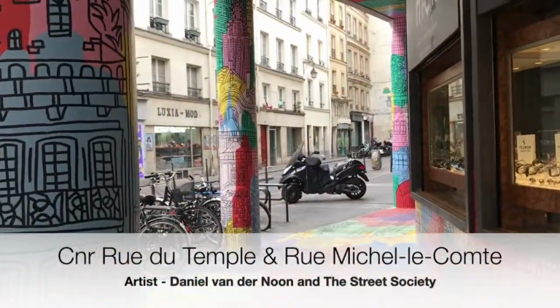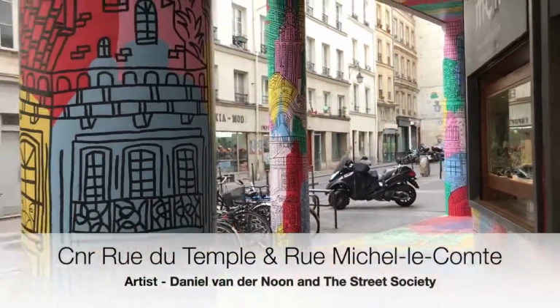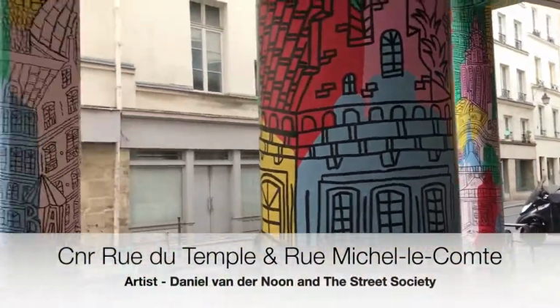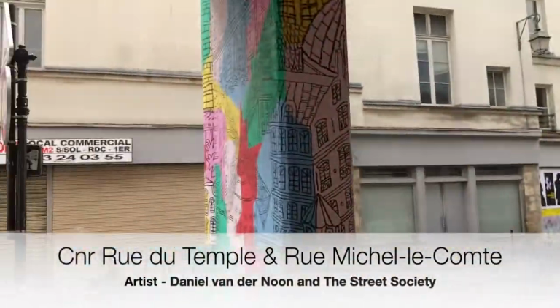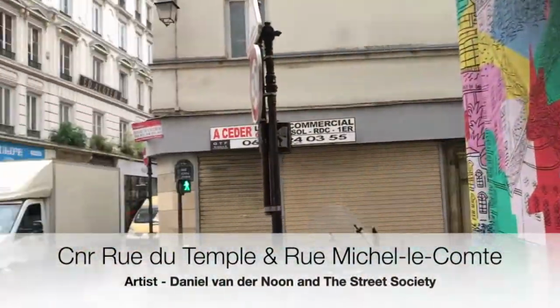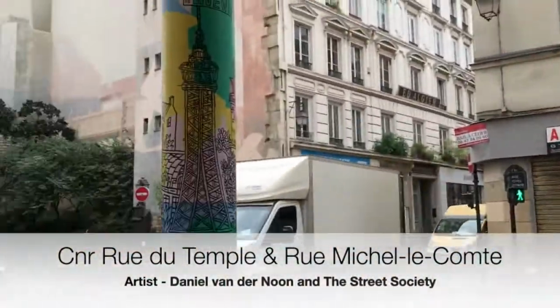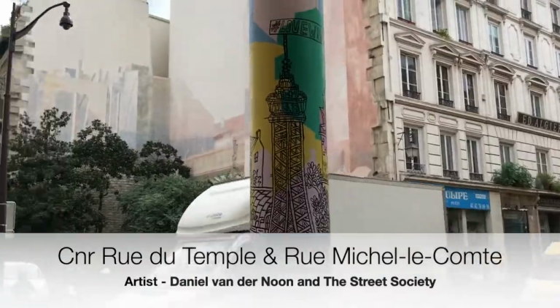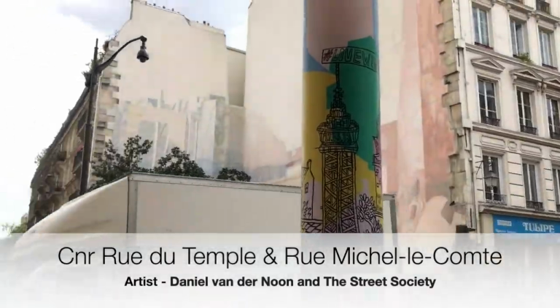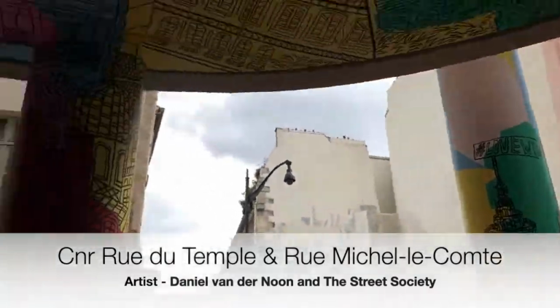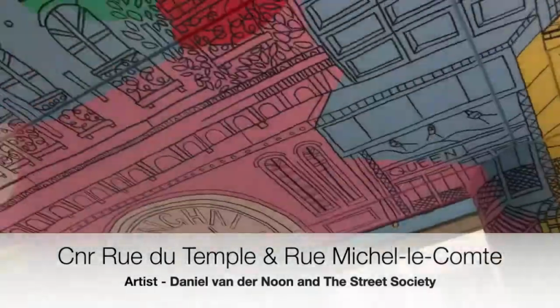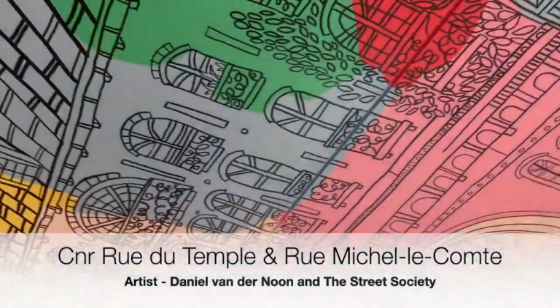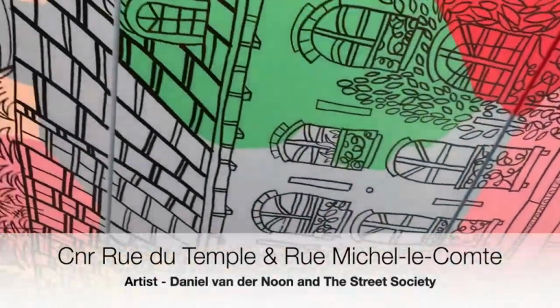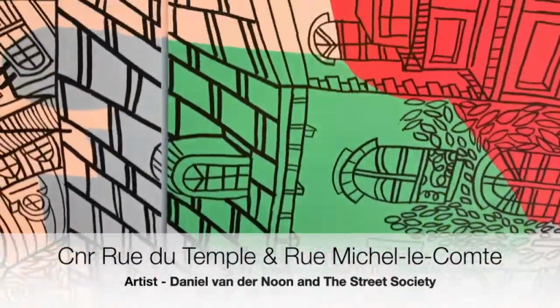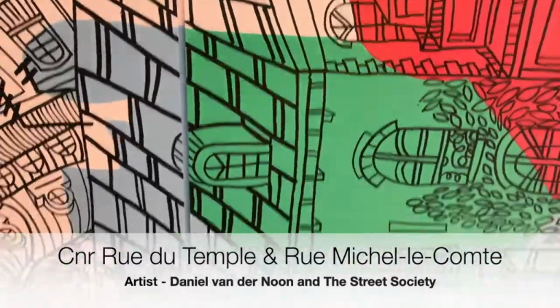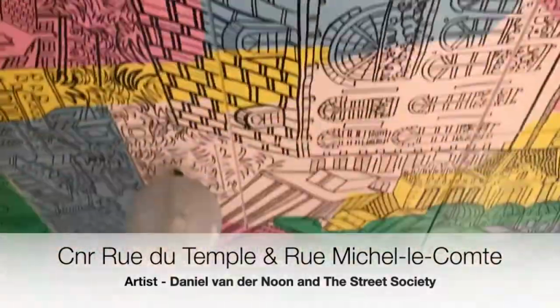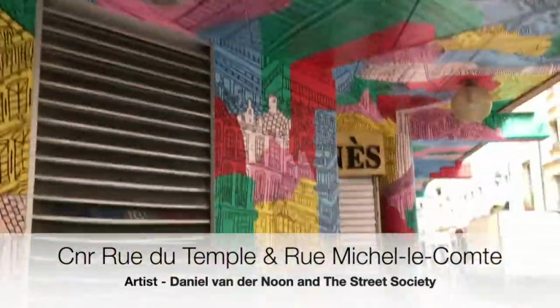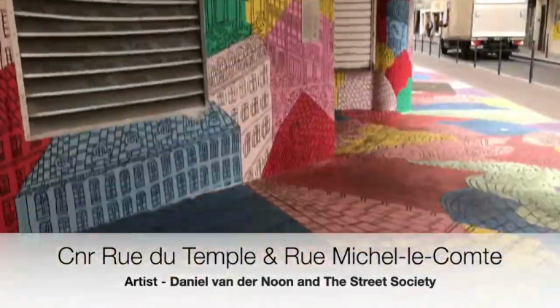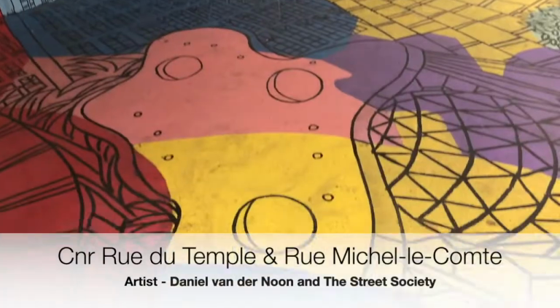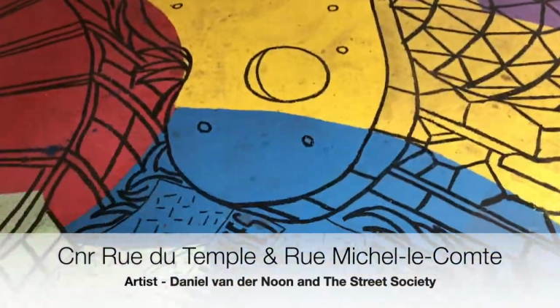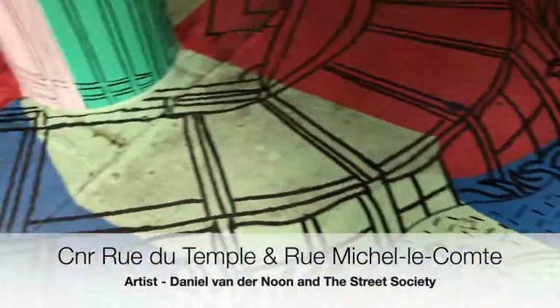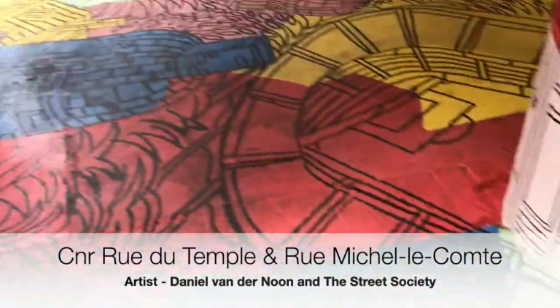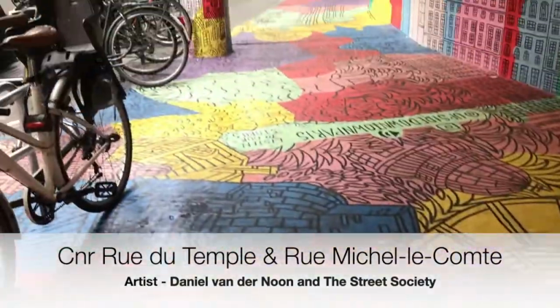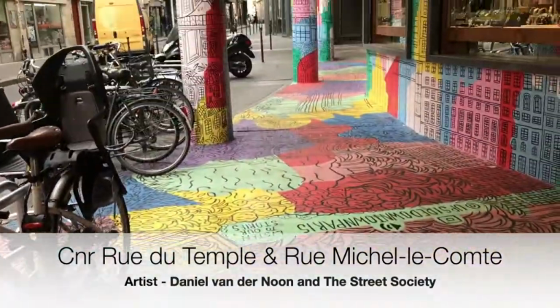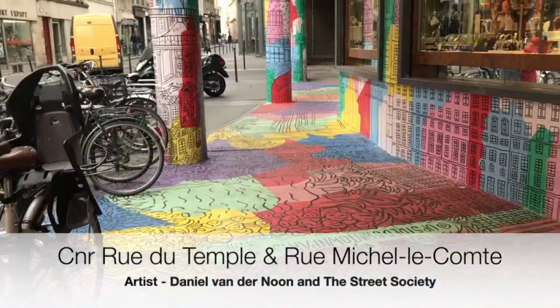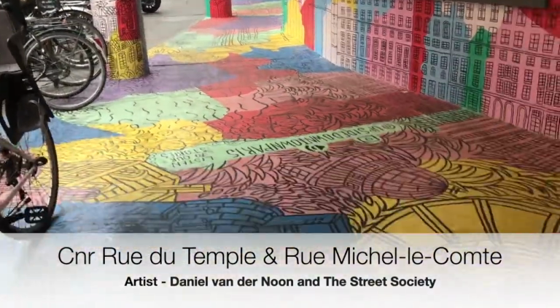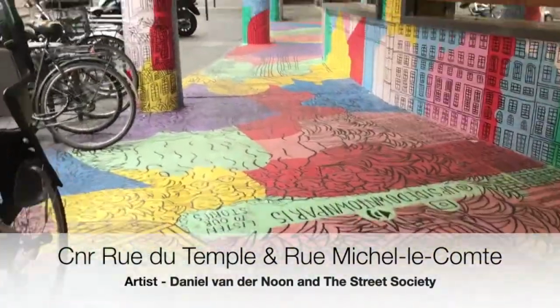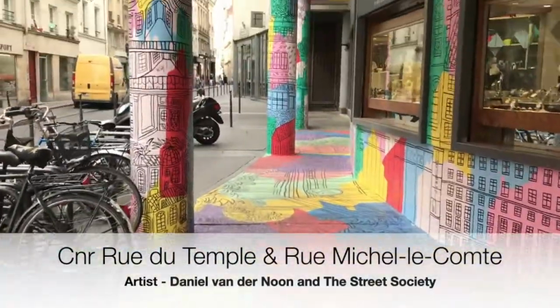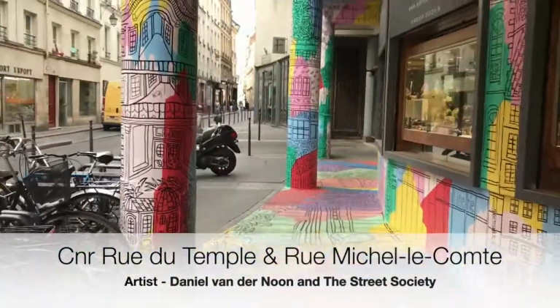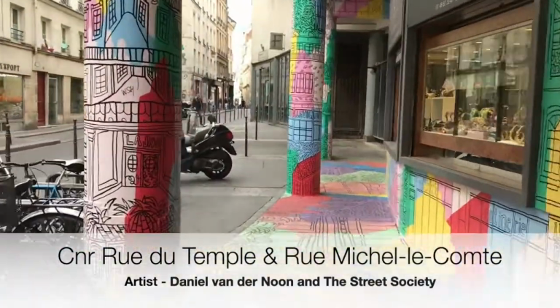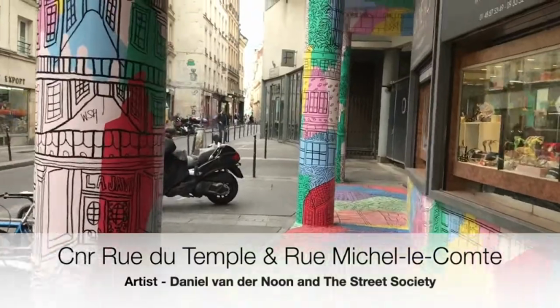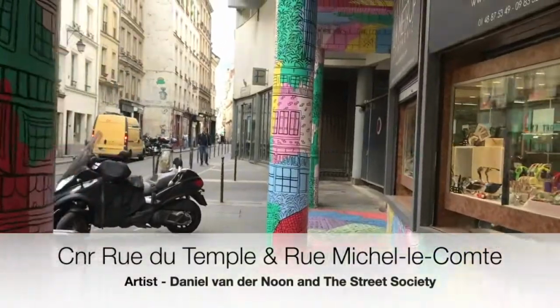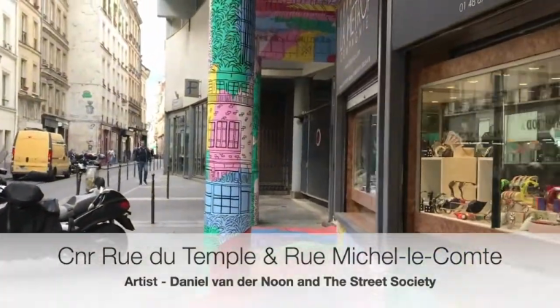On the corner of Rue de Tompe and Rue Michelle Lecomte, Lenny and I stumbled upon a new piece created by Daniel van der Noon and the Street Society. It celebrates buildings of importance both in Paris and around the world to the gay and lesbian community.